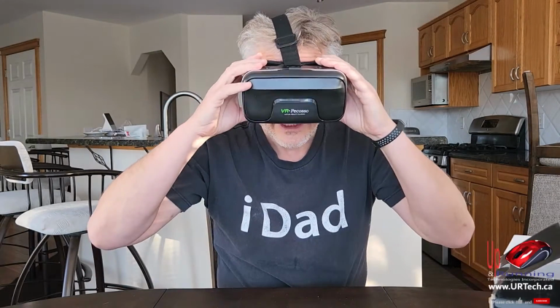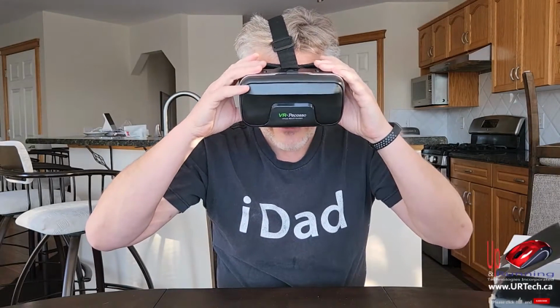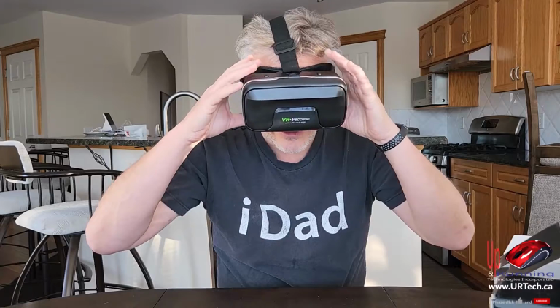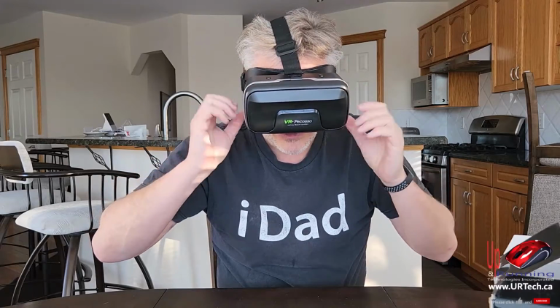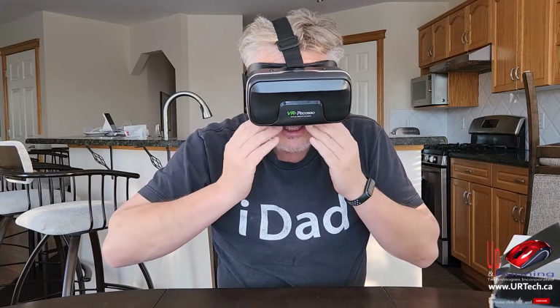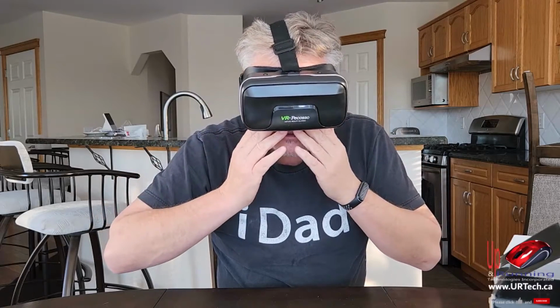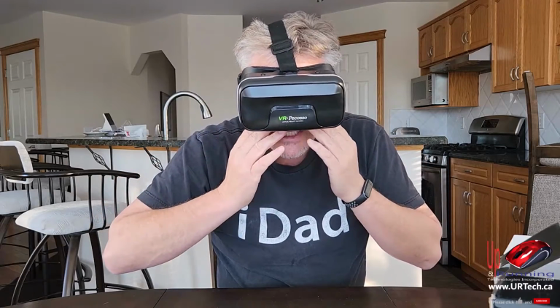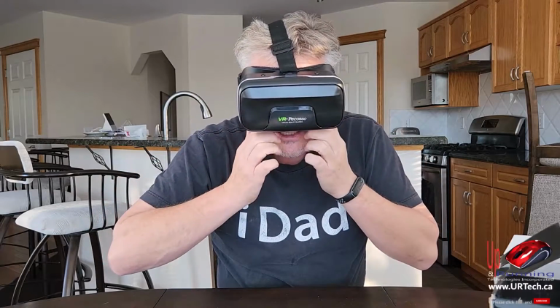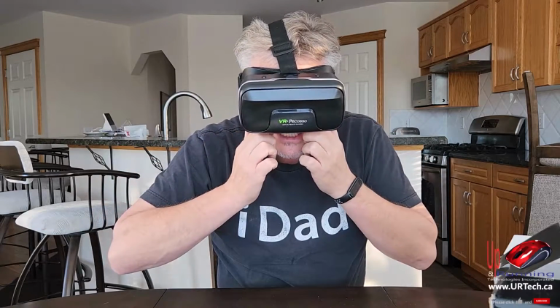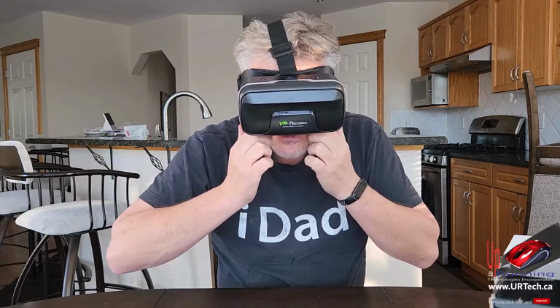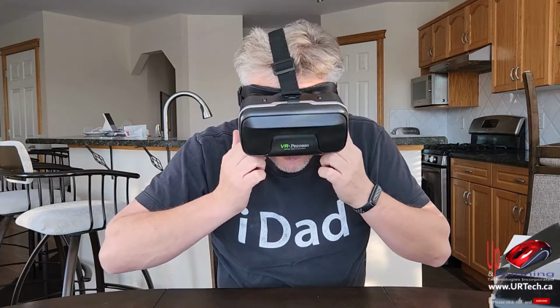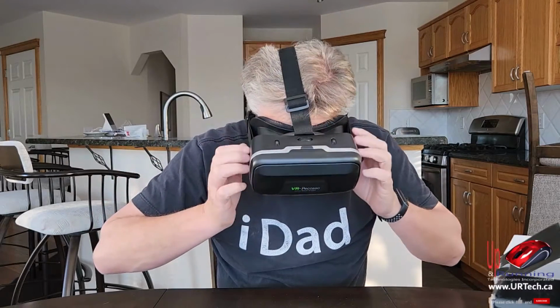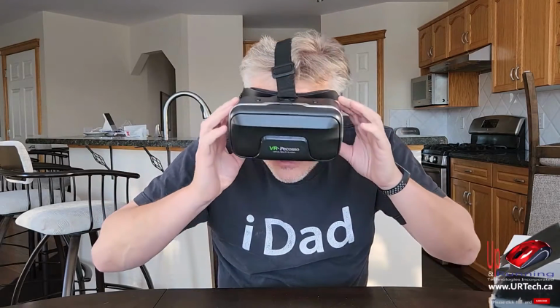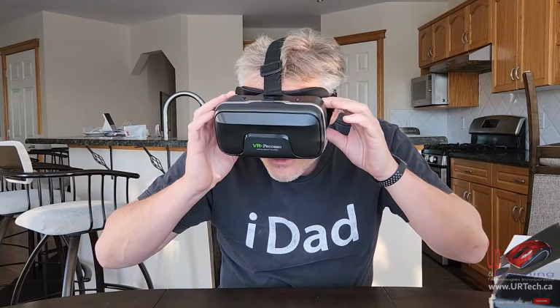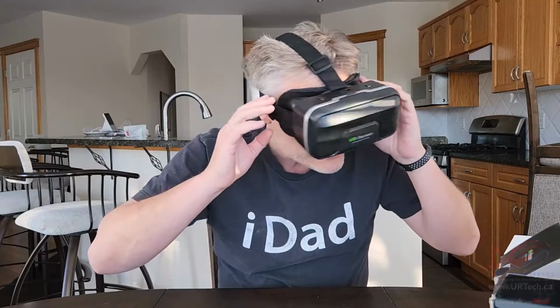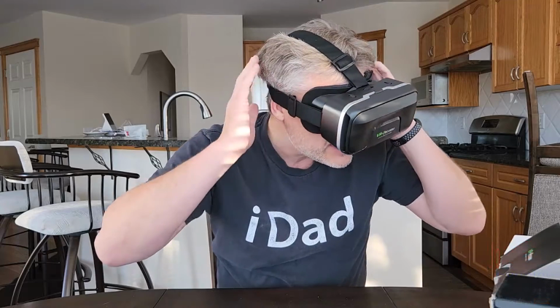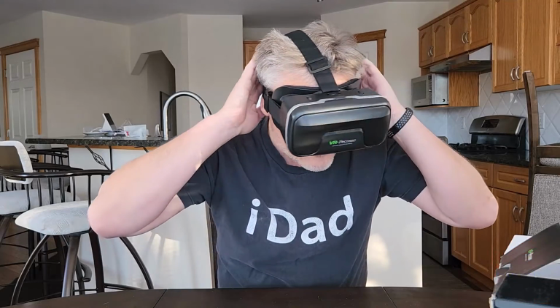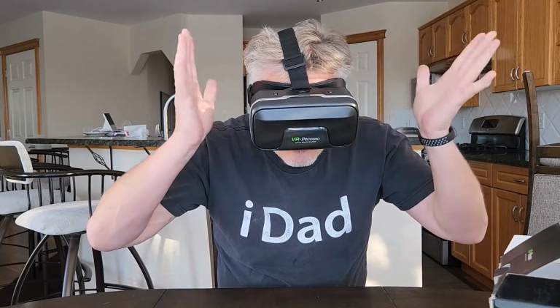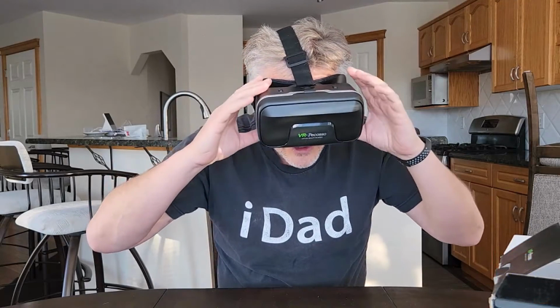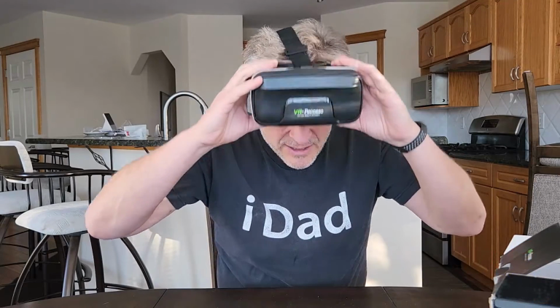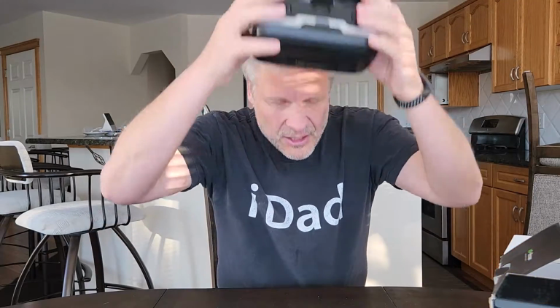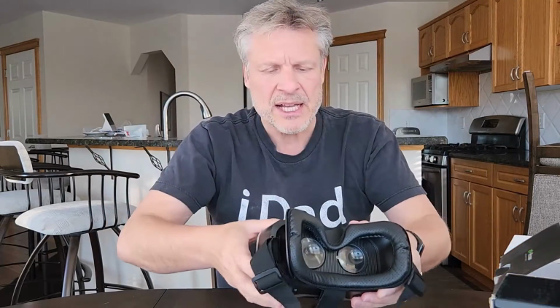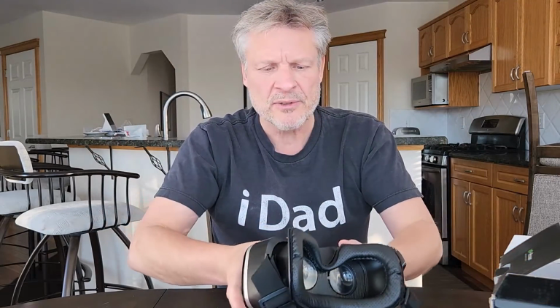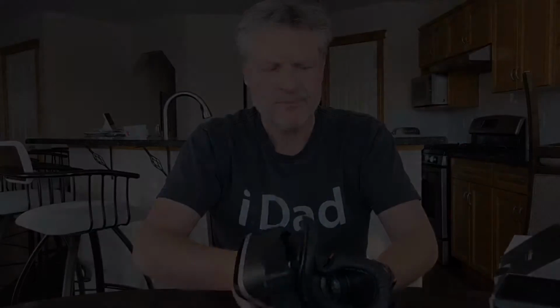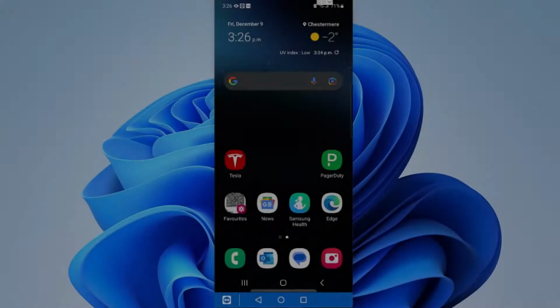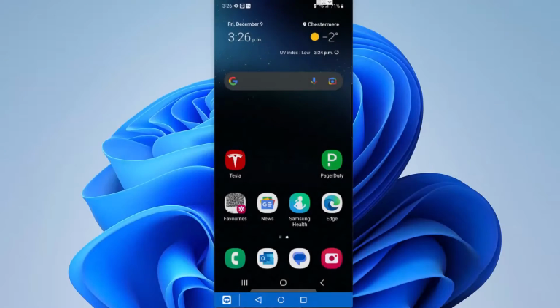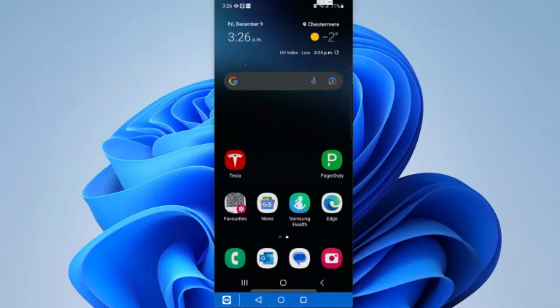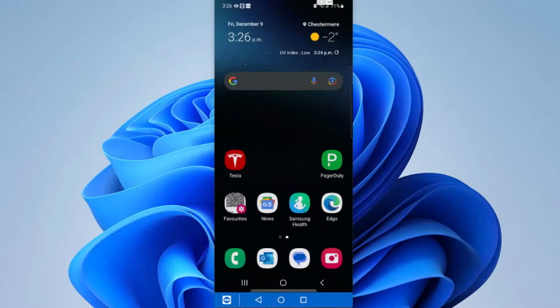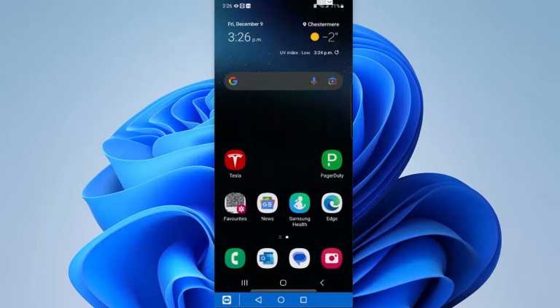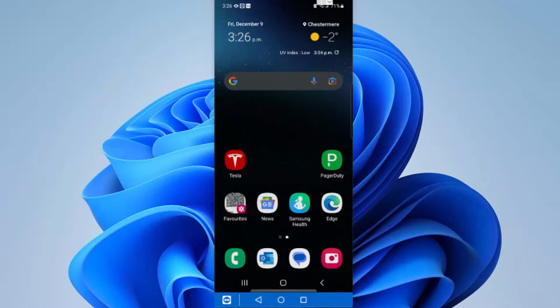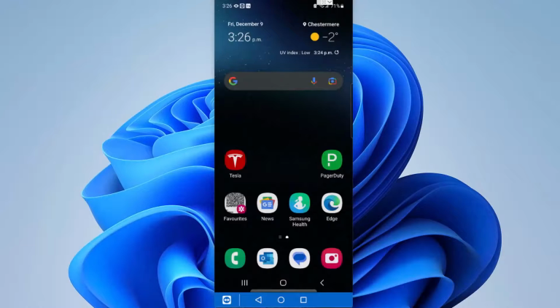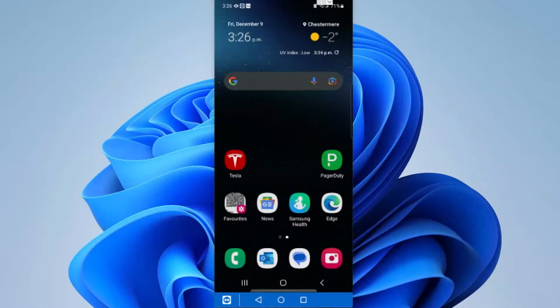Yeah, that feels comfortable. I only have a little bit of light coming in and that's by design, not accidental — so that's a good thing. This doesn't feel too hard. Alright, so now you've got your headset out of the box — what do you do with it?